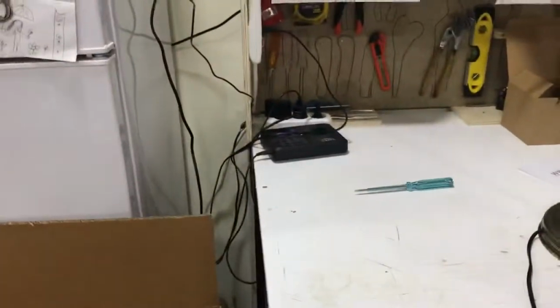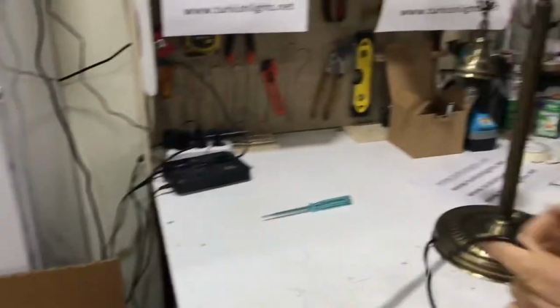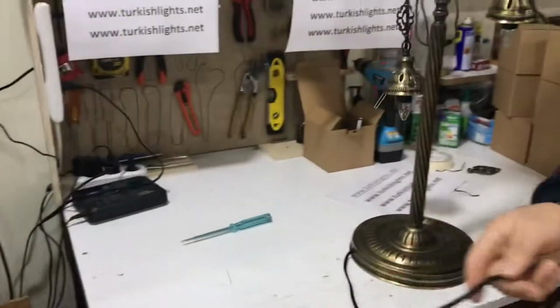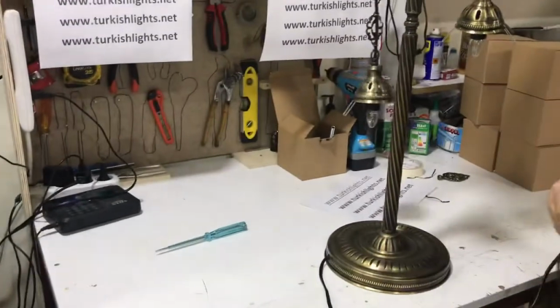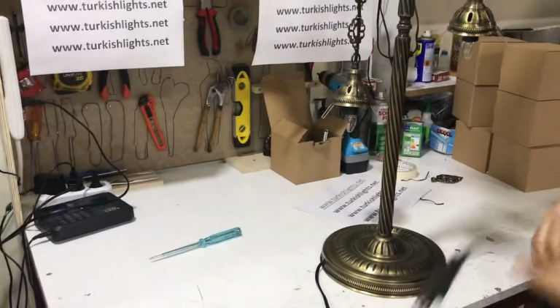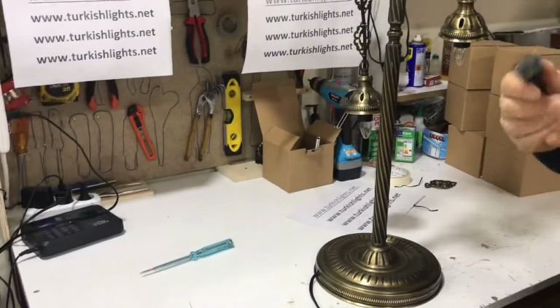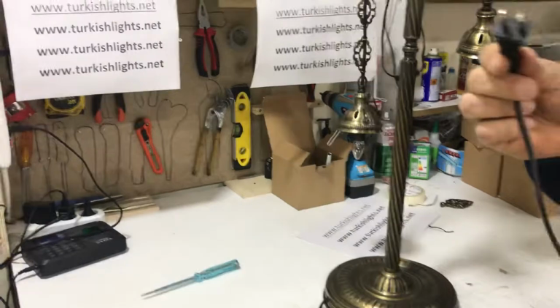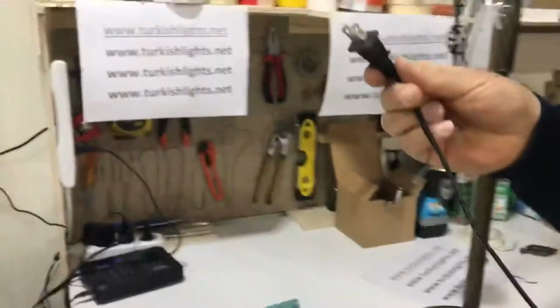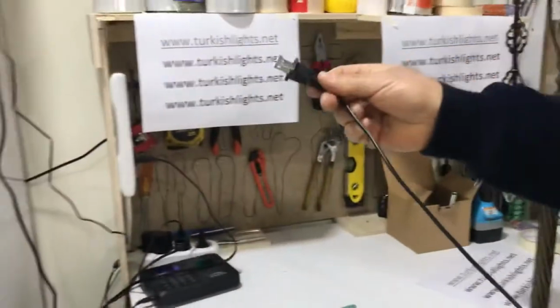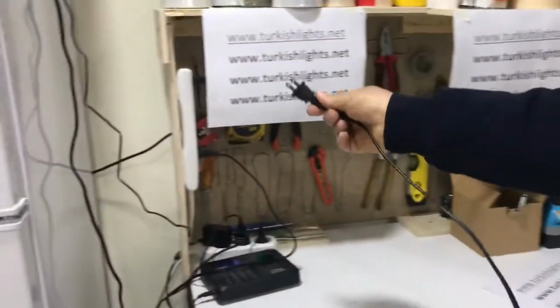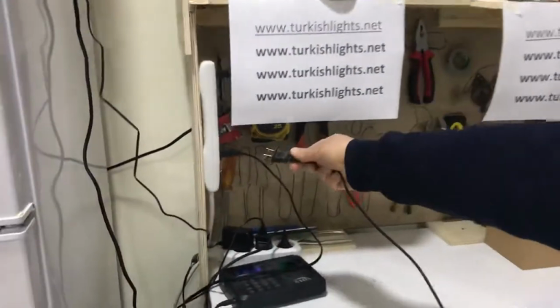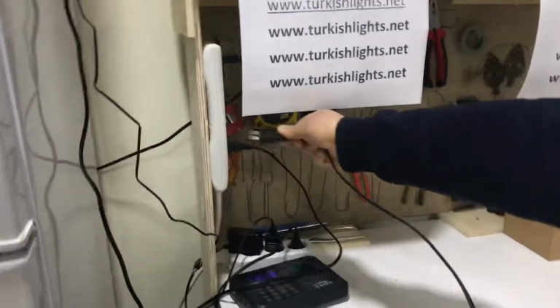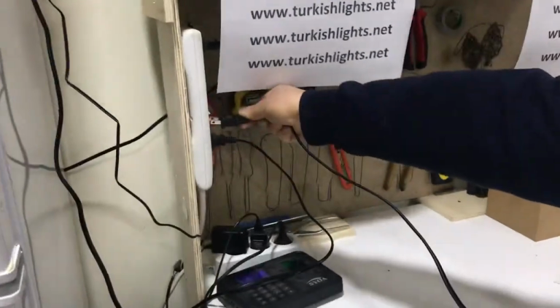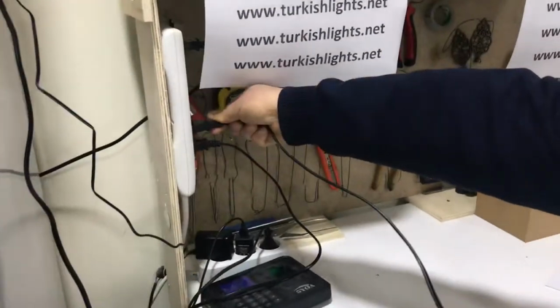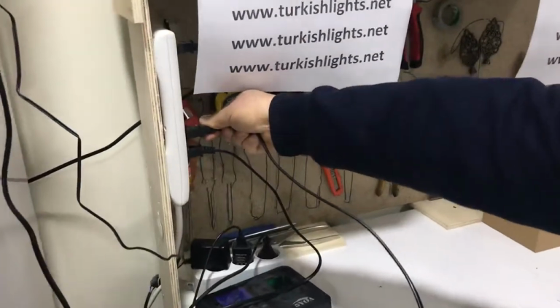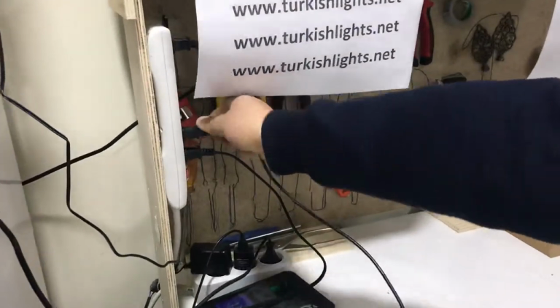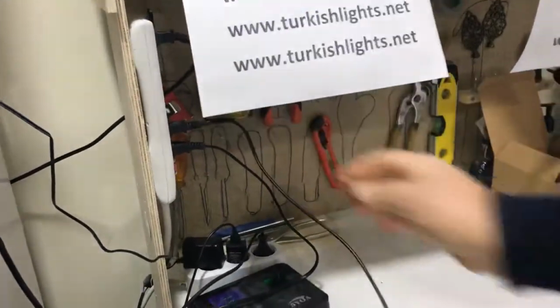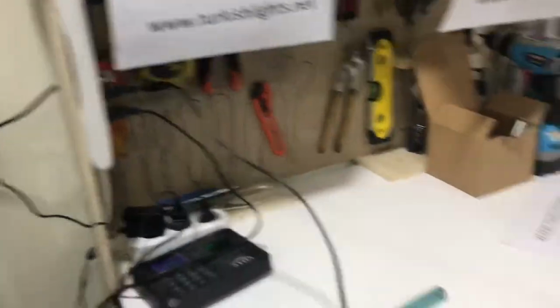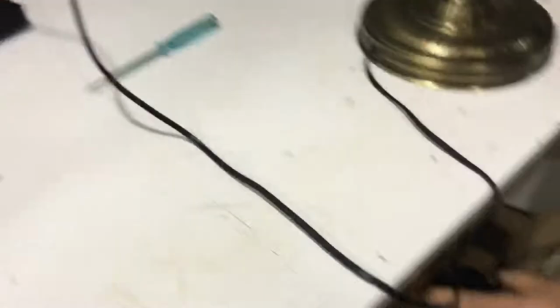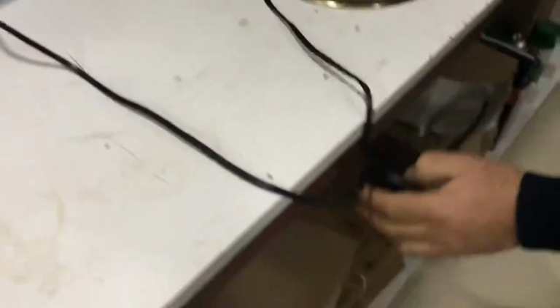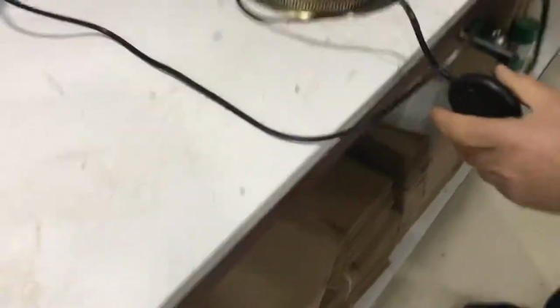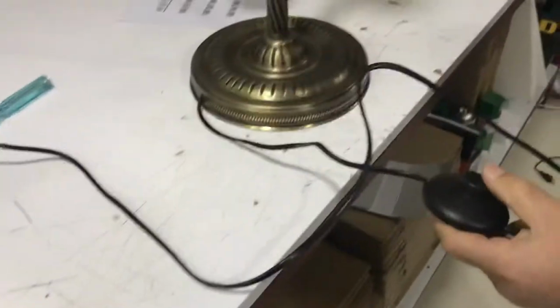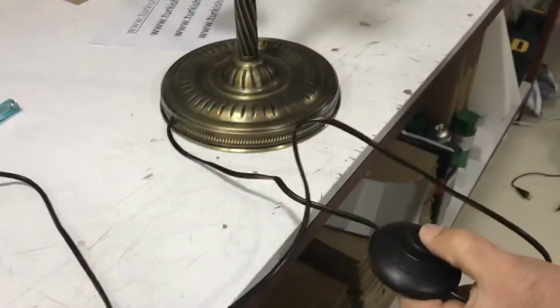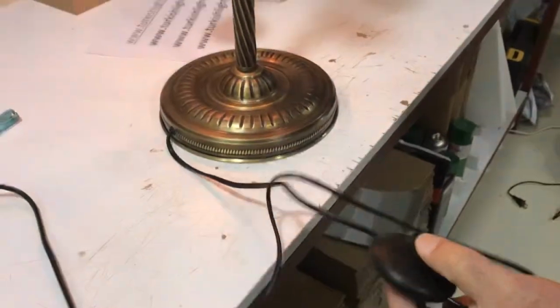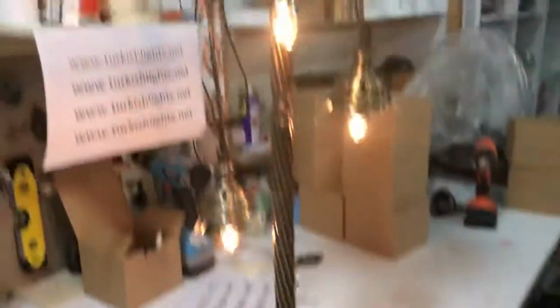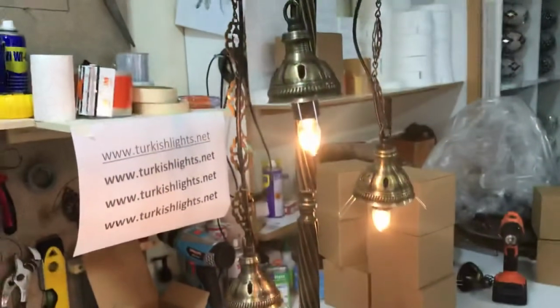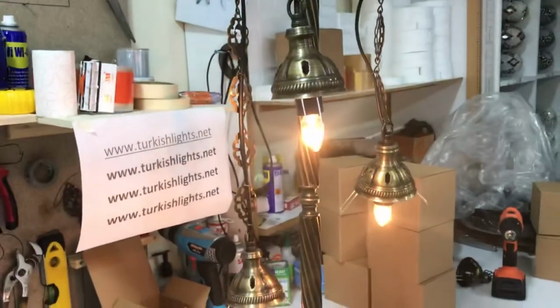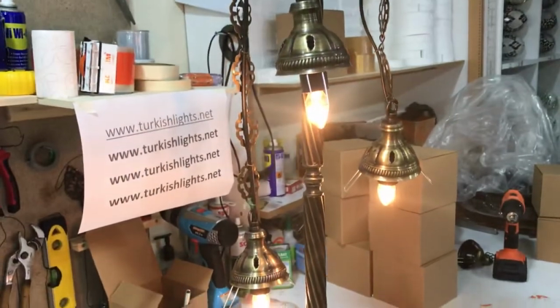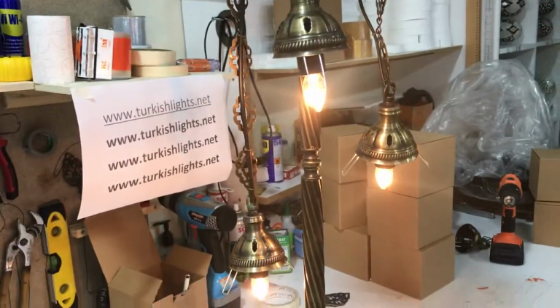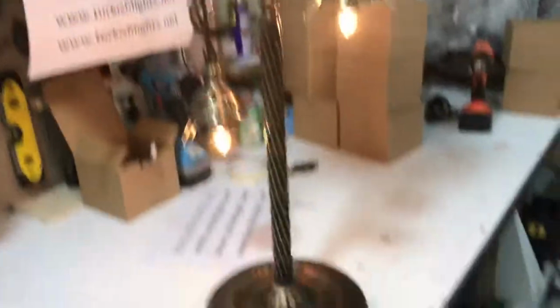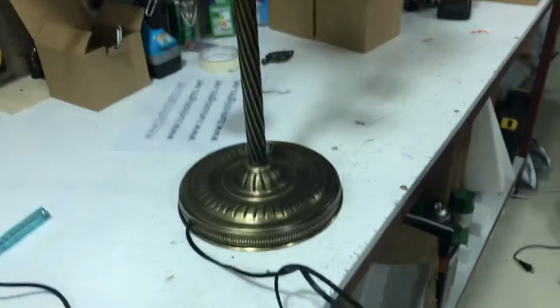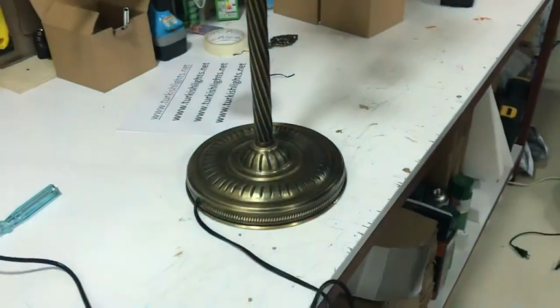We'll test this one — plug it in, turn the switch on. Lights are on! Turn it back off.